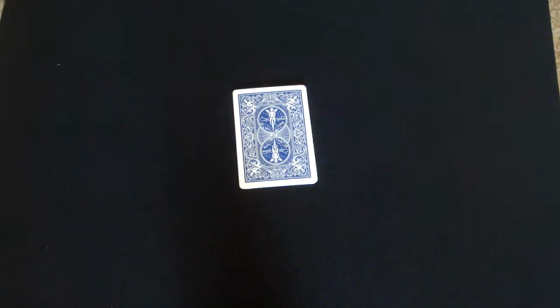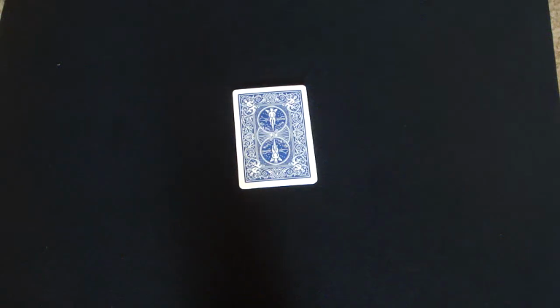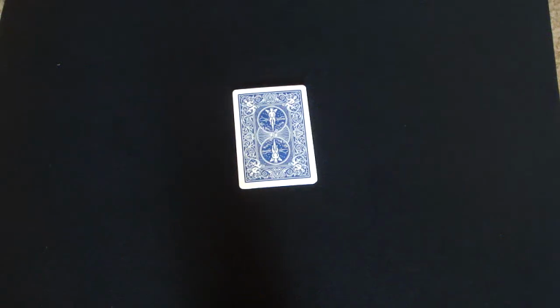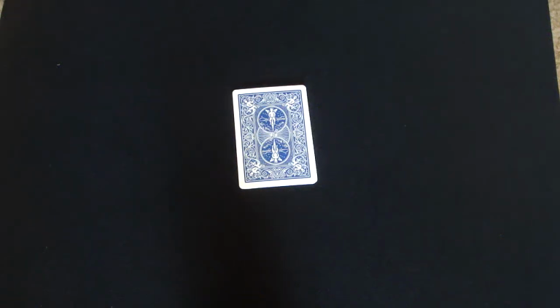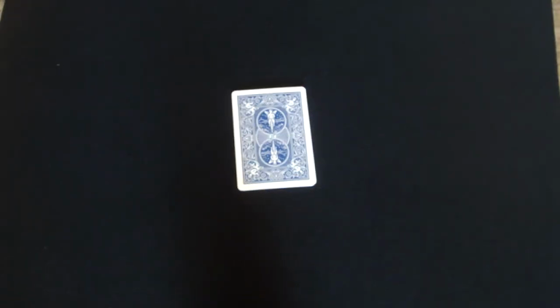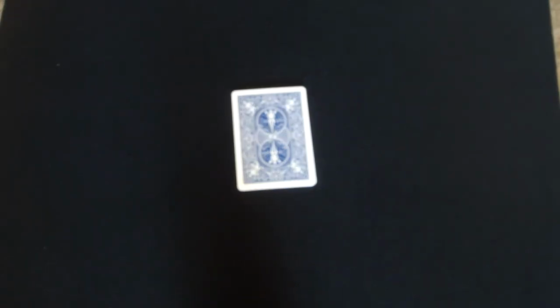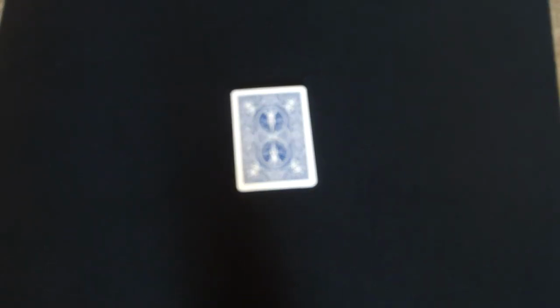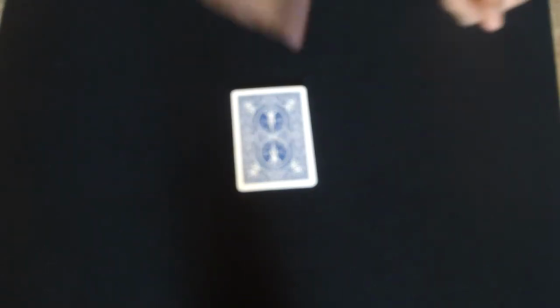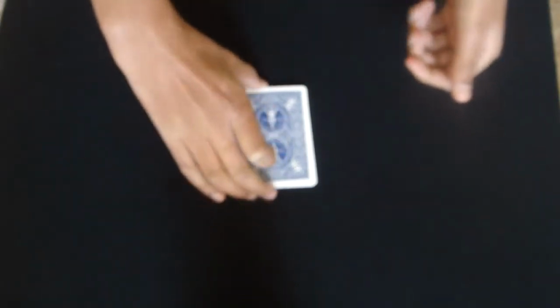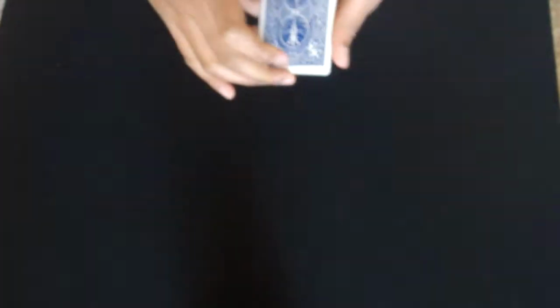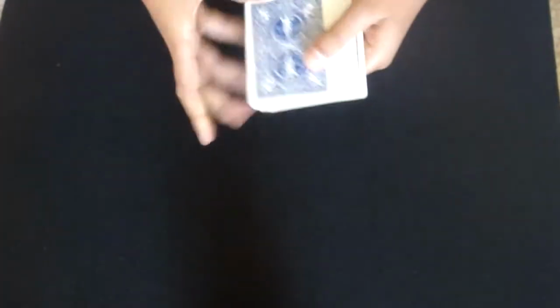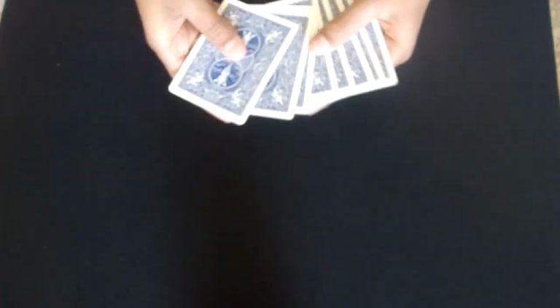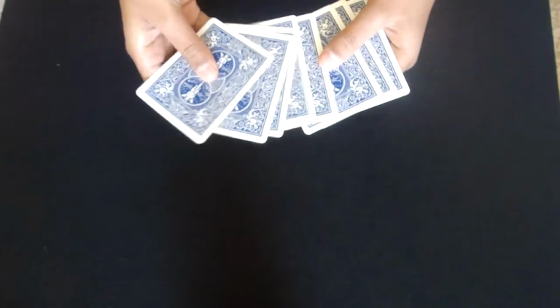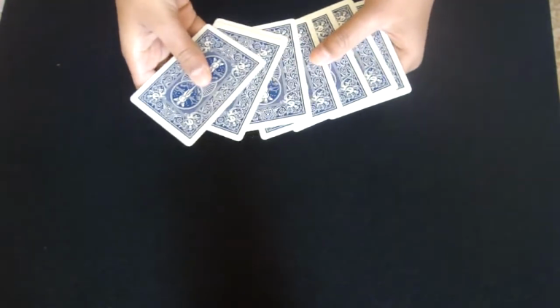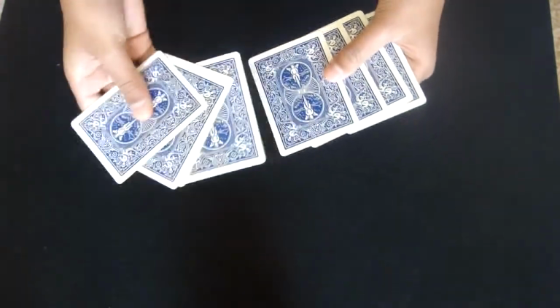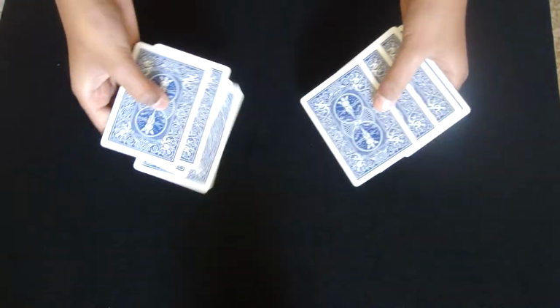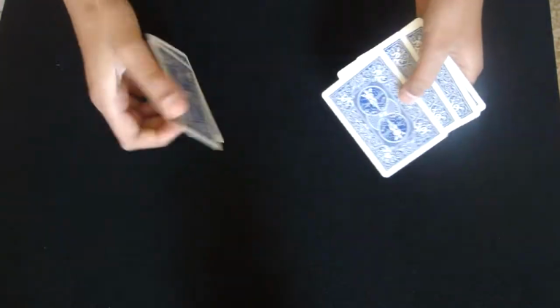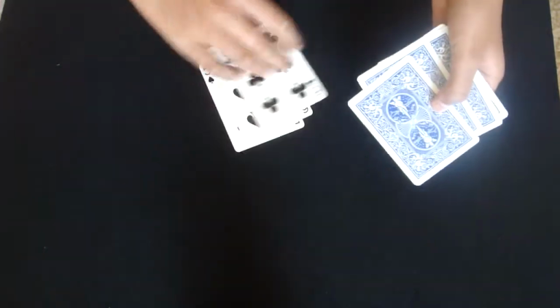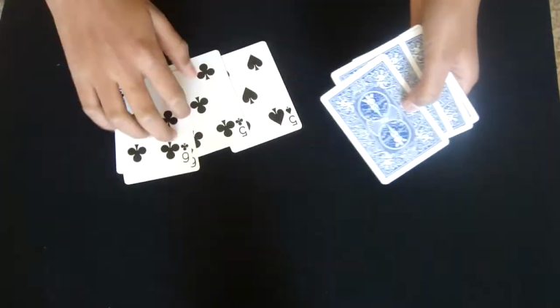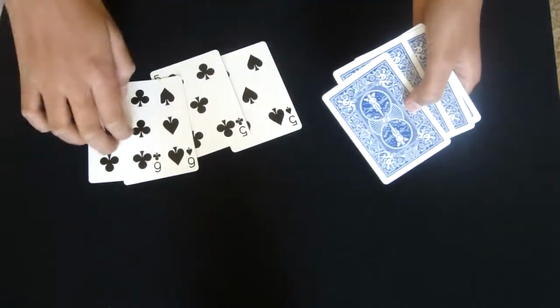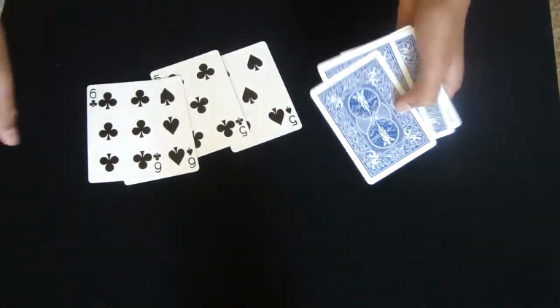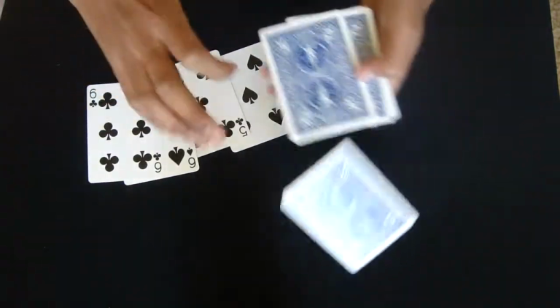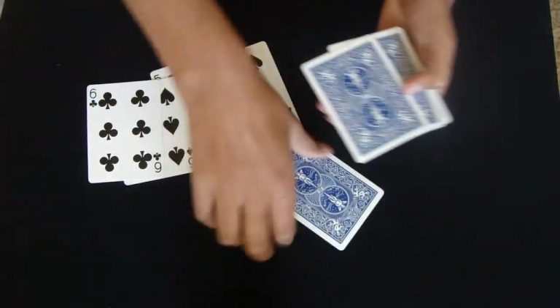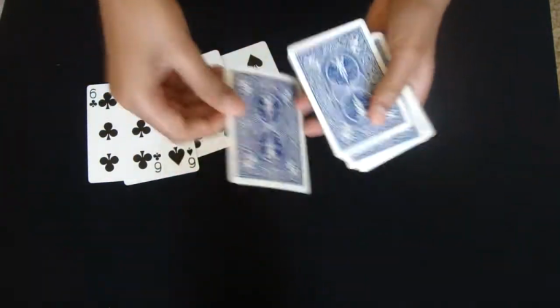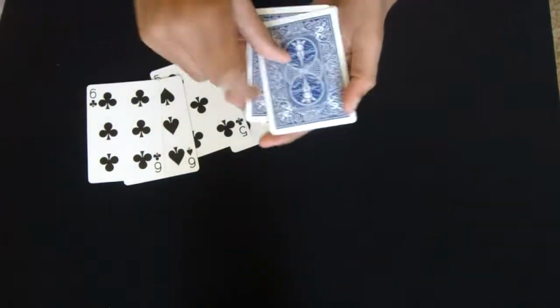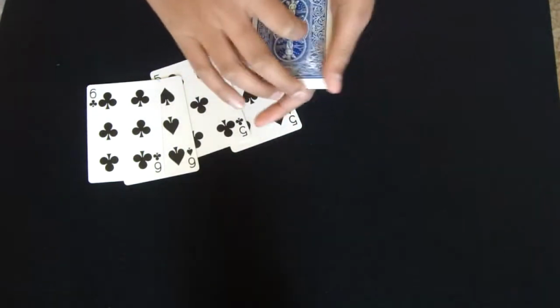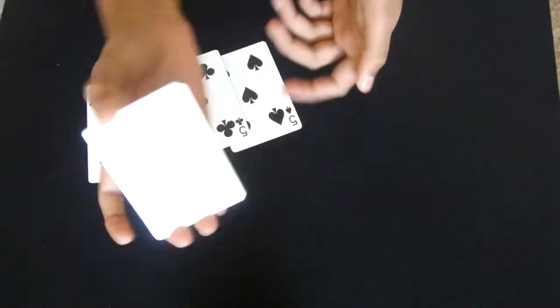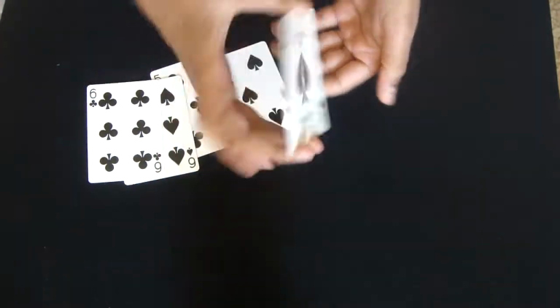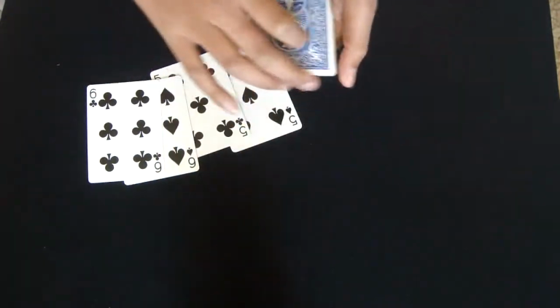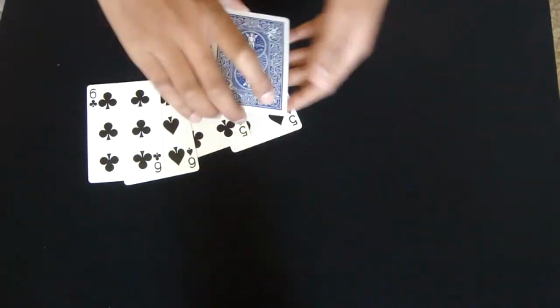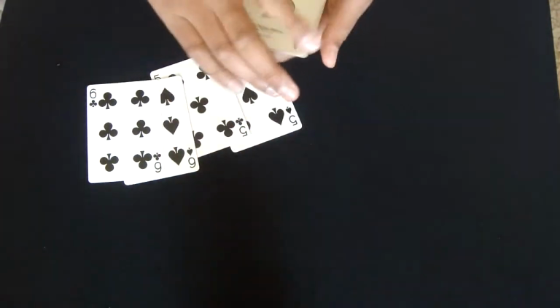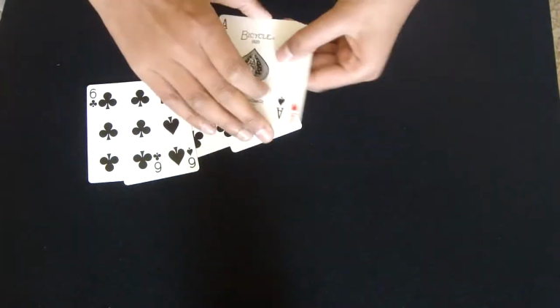Hey guys, so this is the Jazz Aces. In this trick, I need 8 cards — the 8 cards are 4 indifferent cards, plus 4 Aces, as you can see.